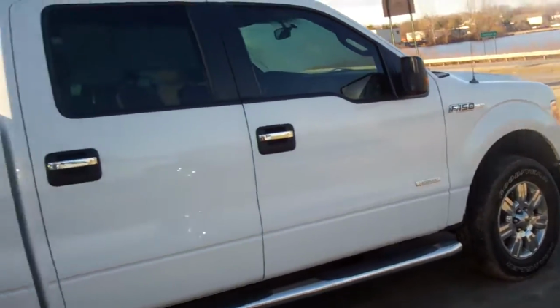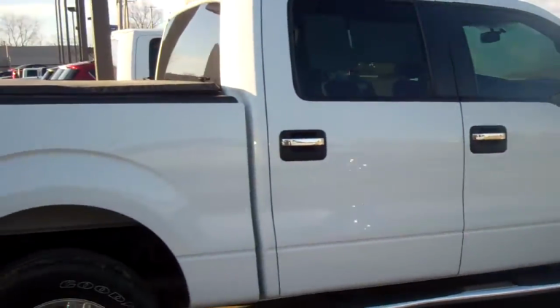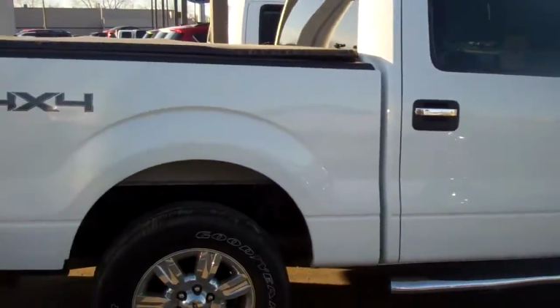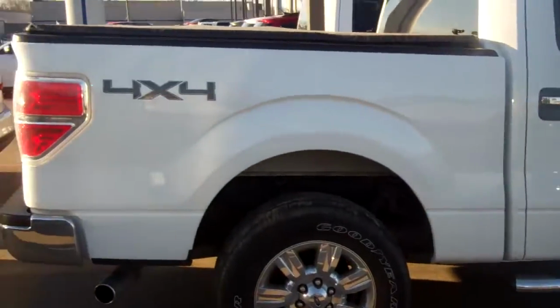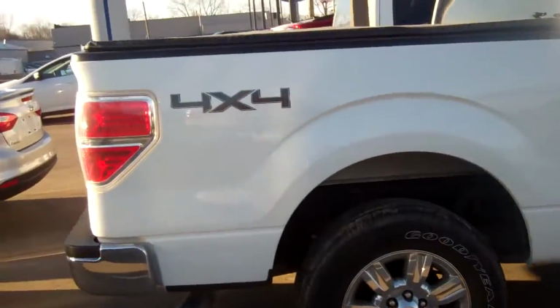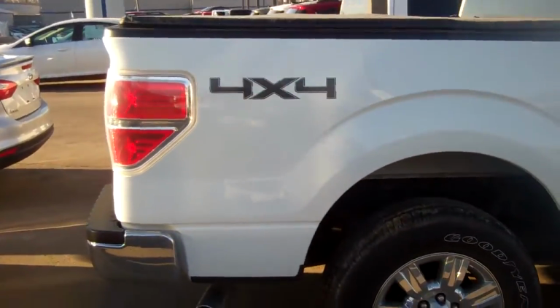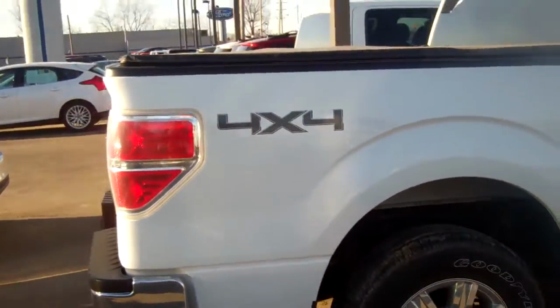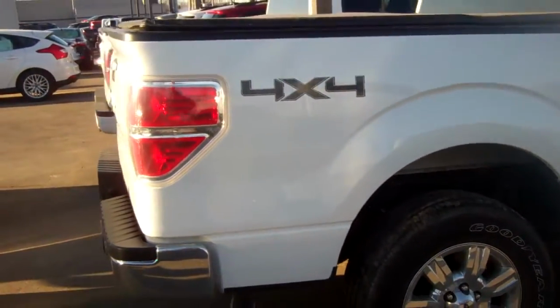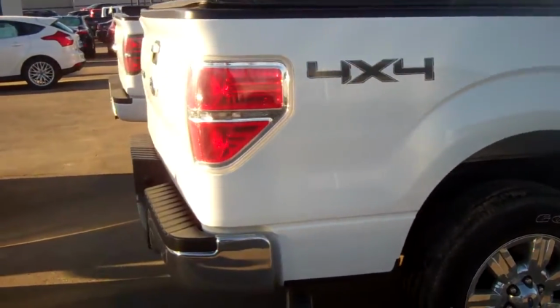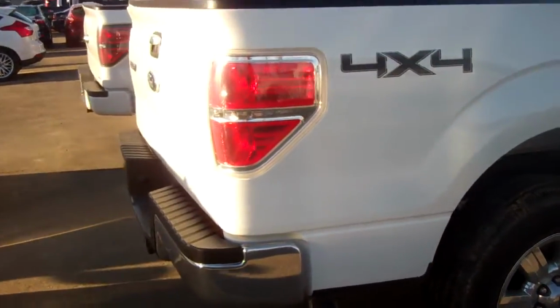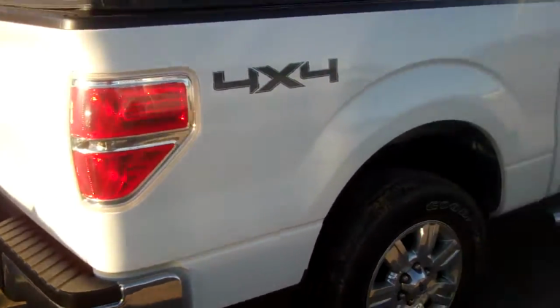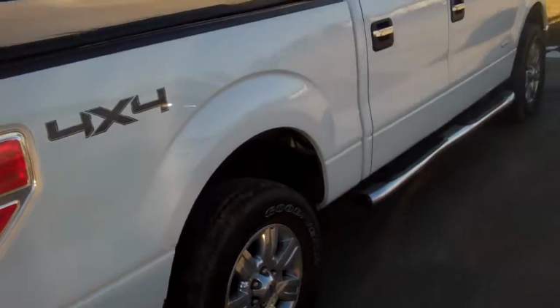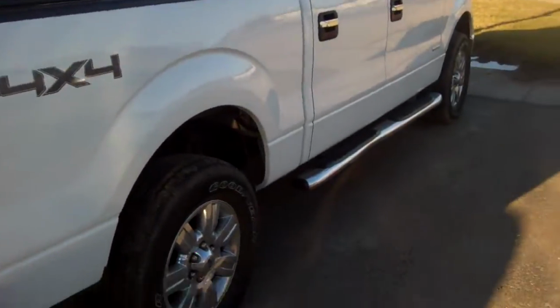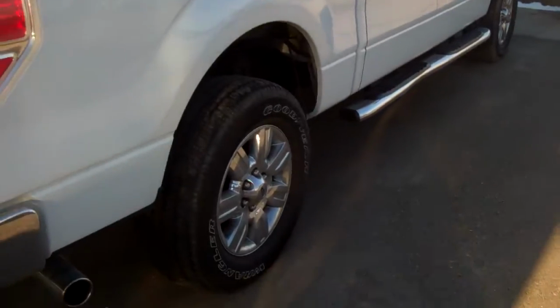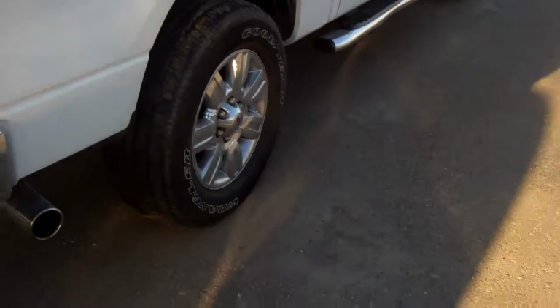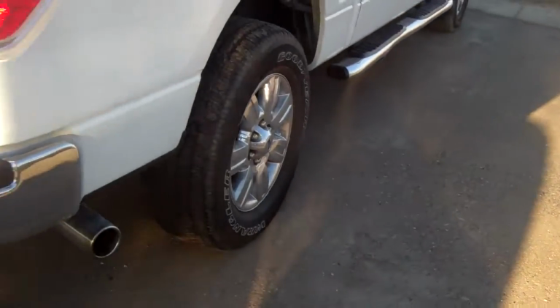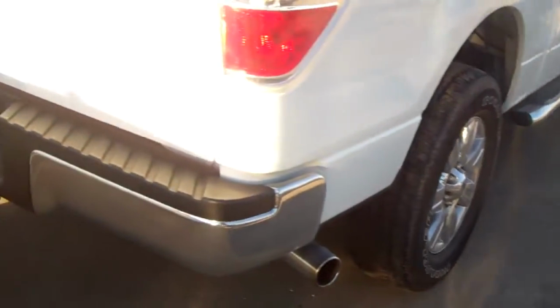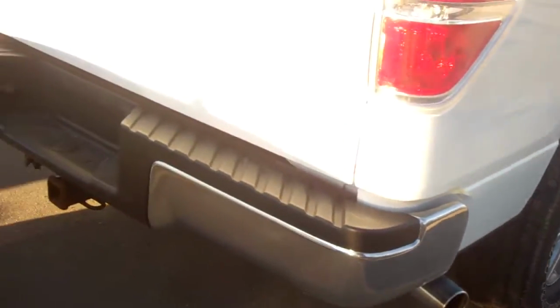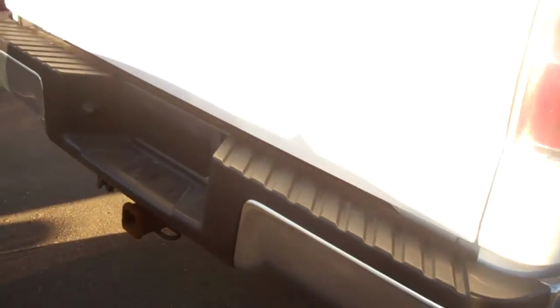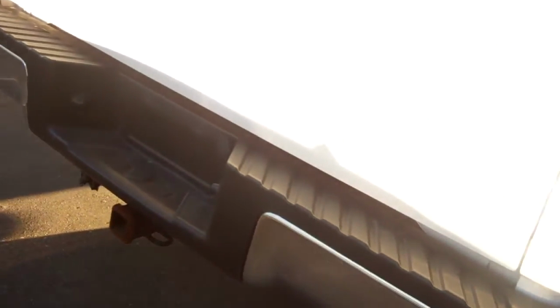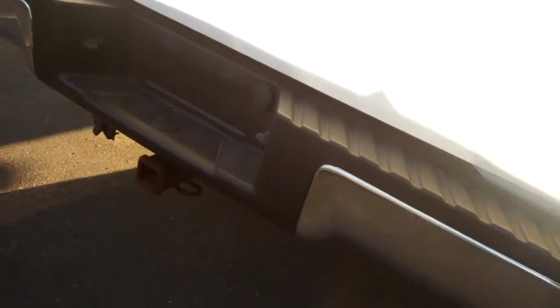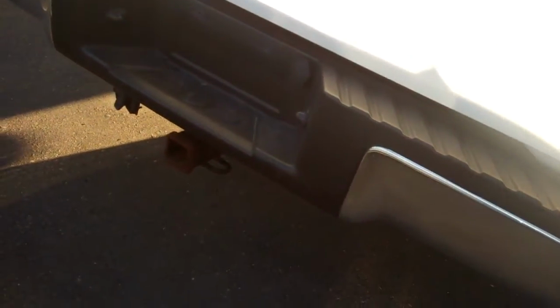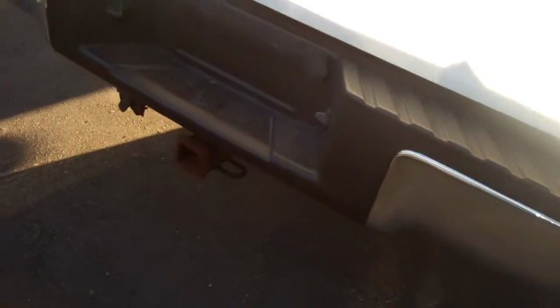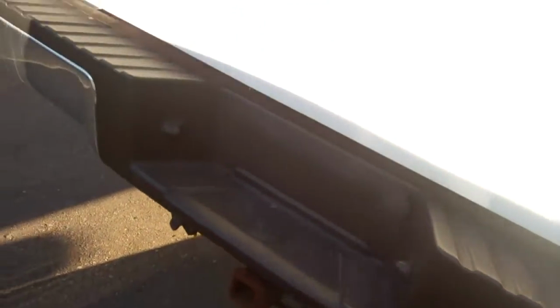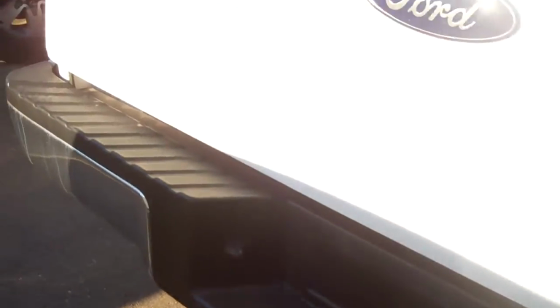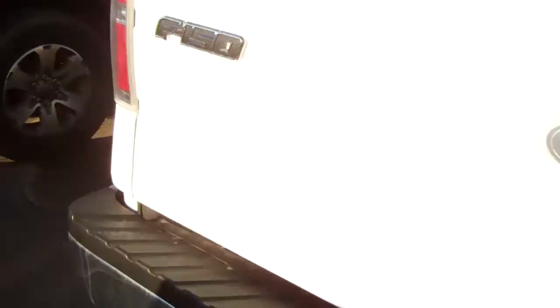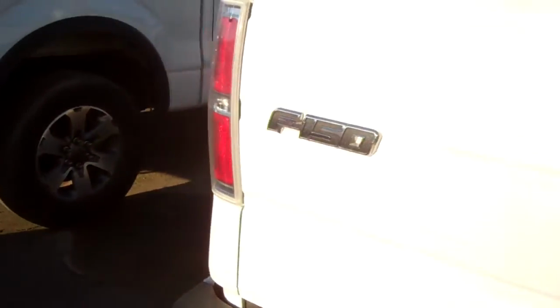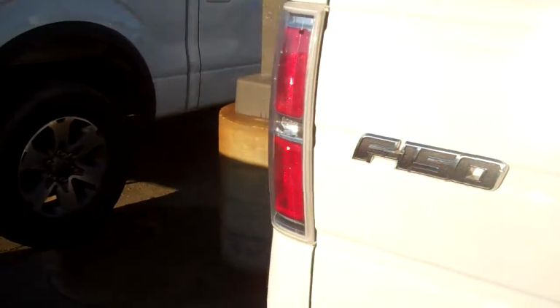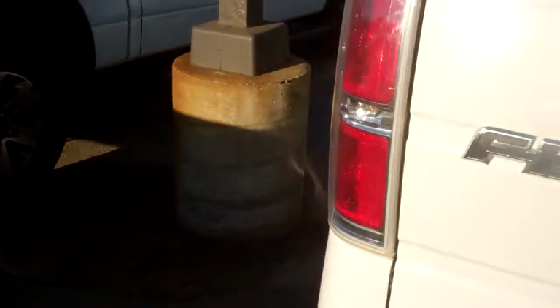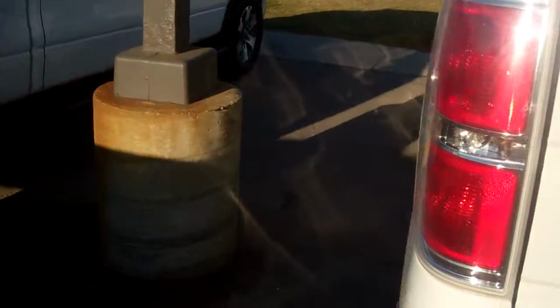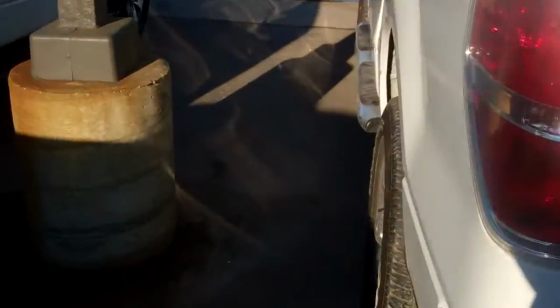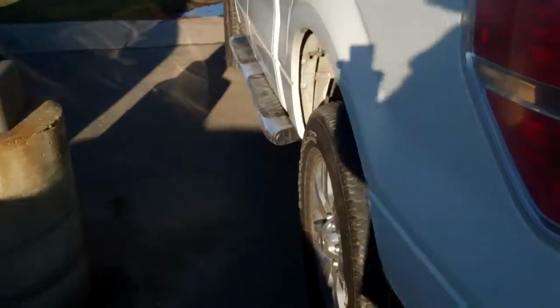Some dealers will charge you — we do not. We throw it in free of charge. We've also got the tonneau cover, those chrome wheels, and a tow package. This thing is sweet.